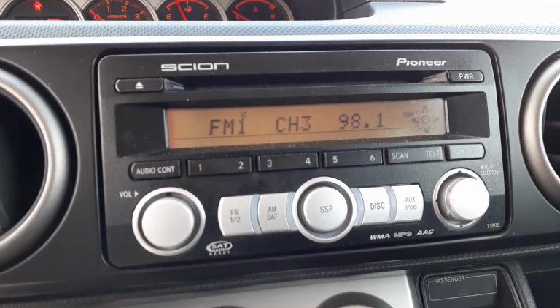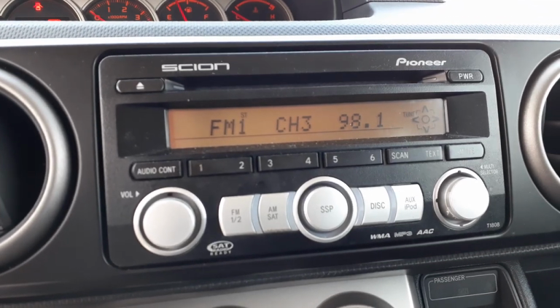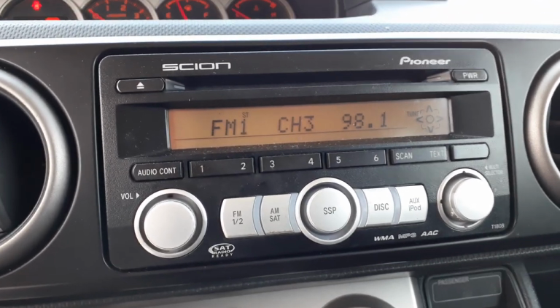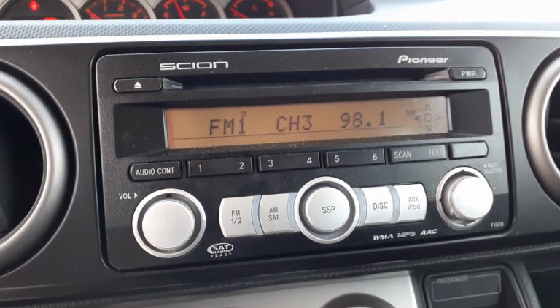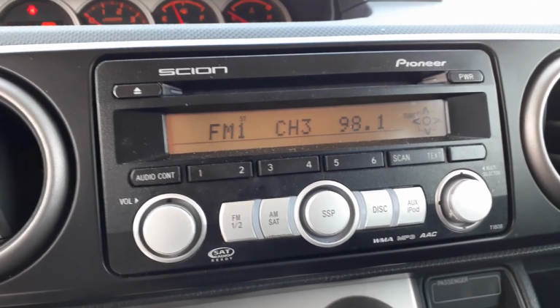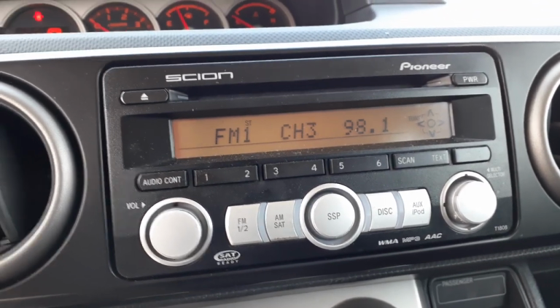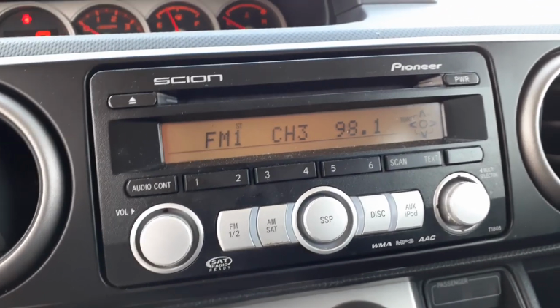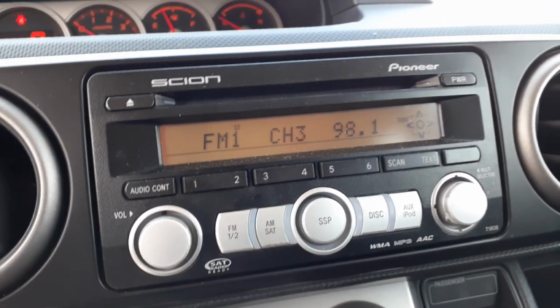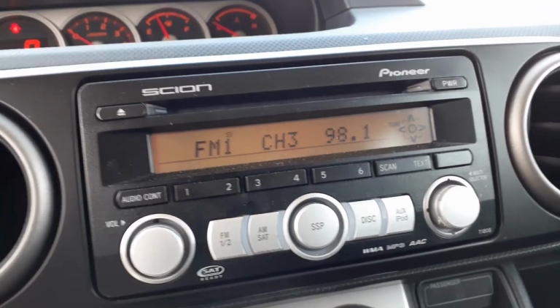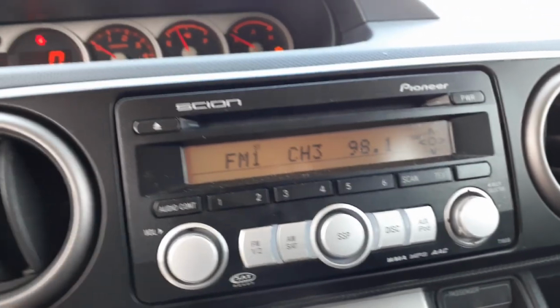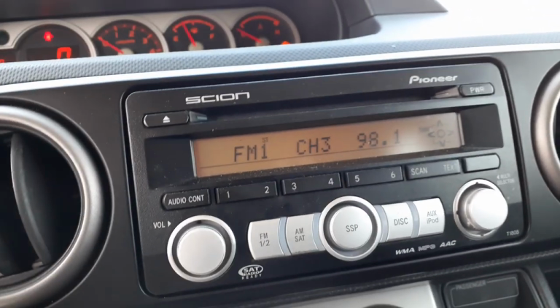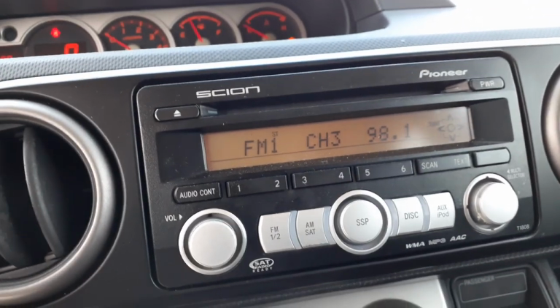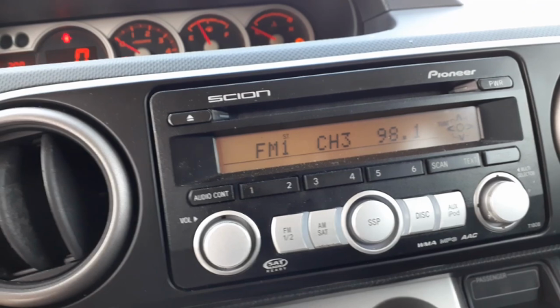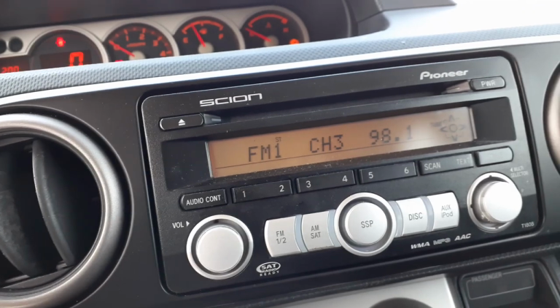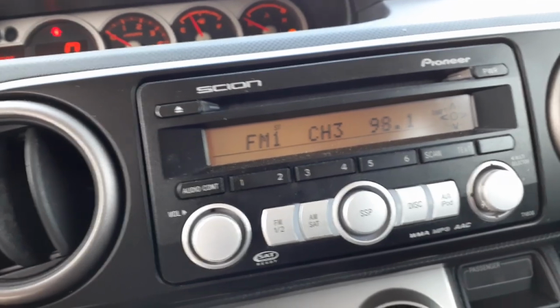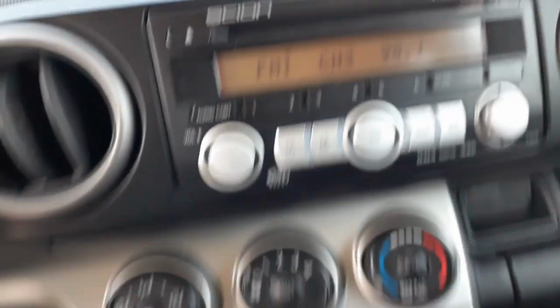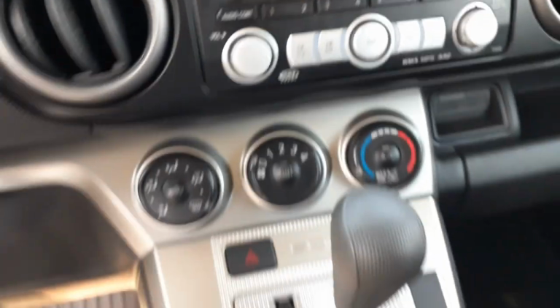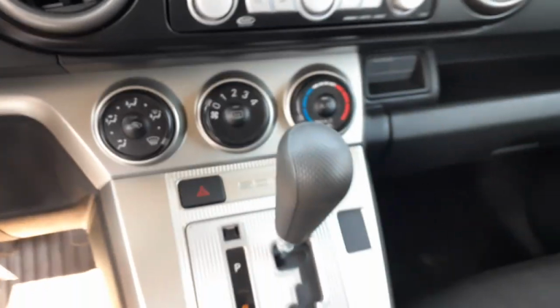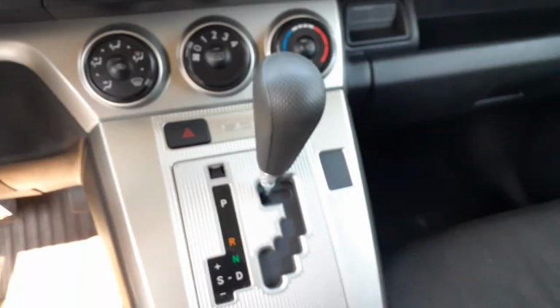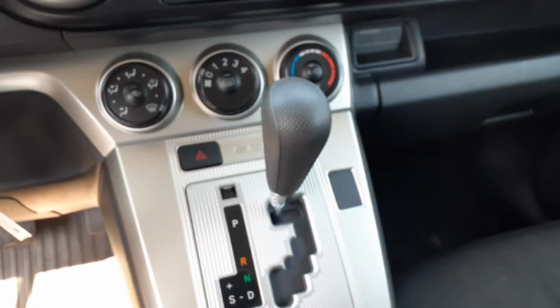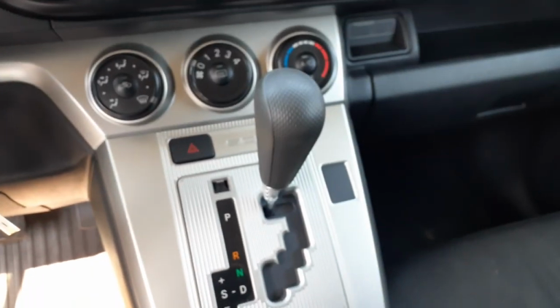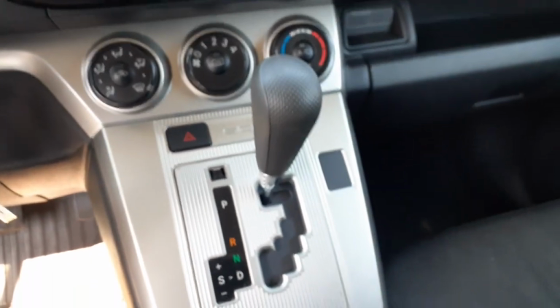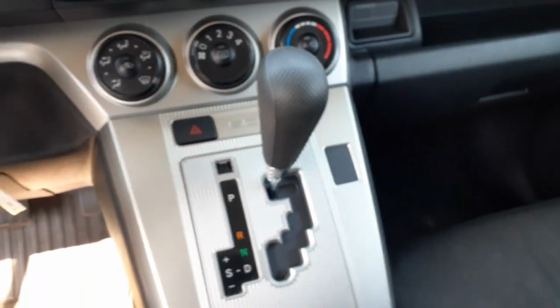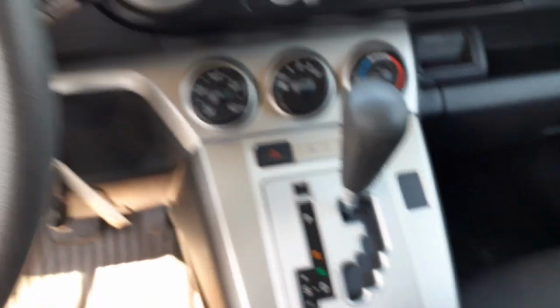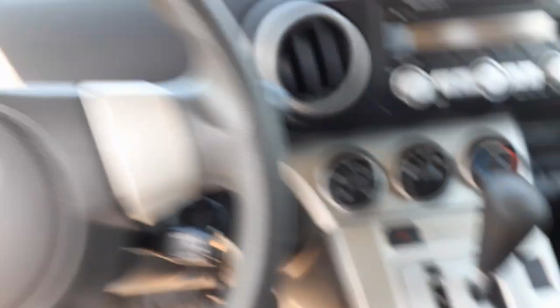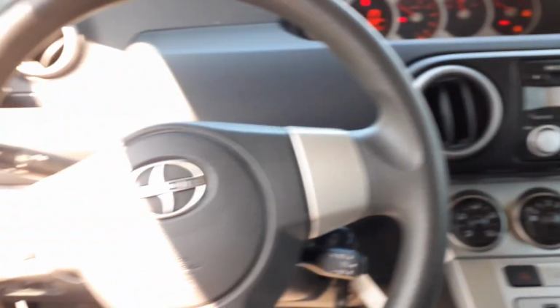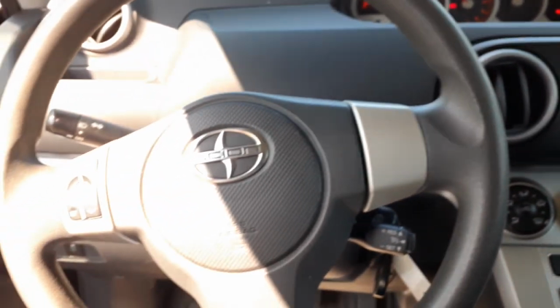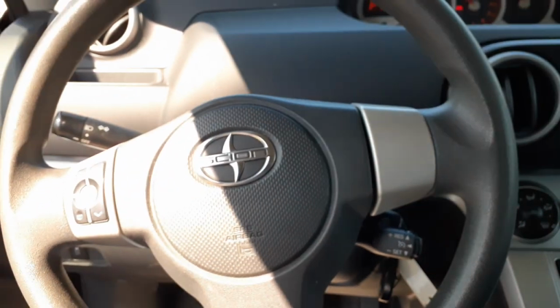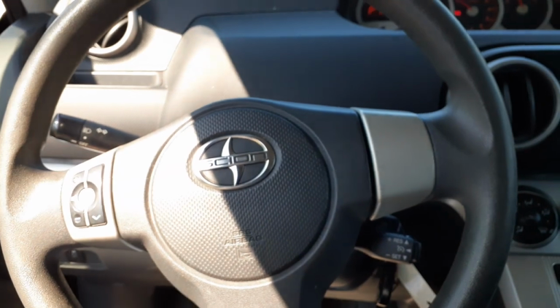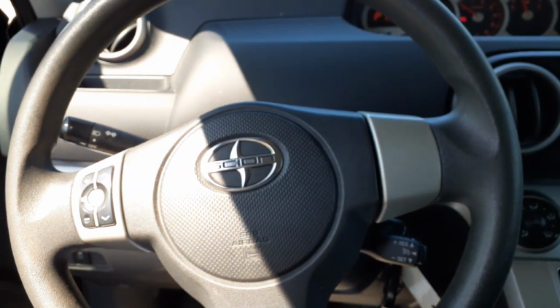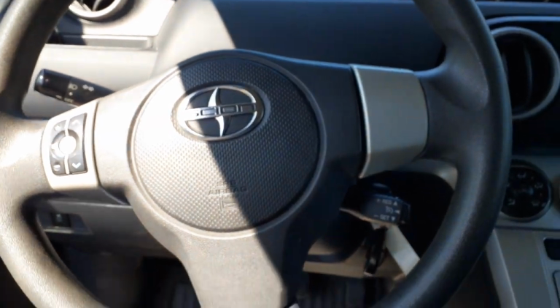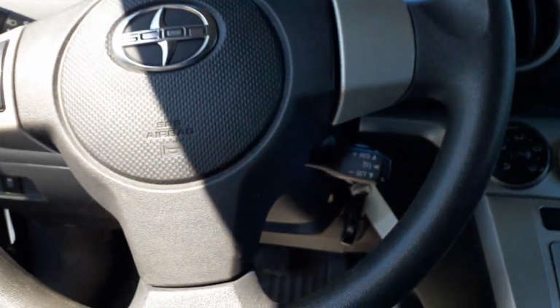This is T-1808 — T as in Tom, 1808. There's your shifter assembly.